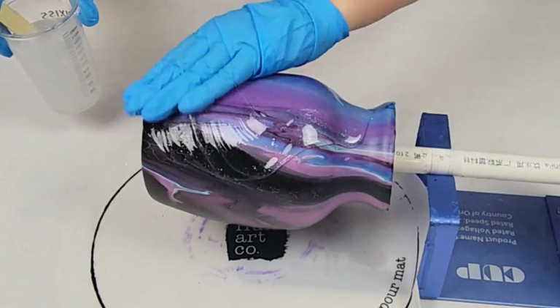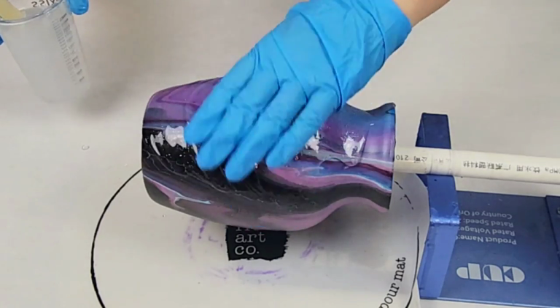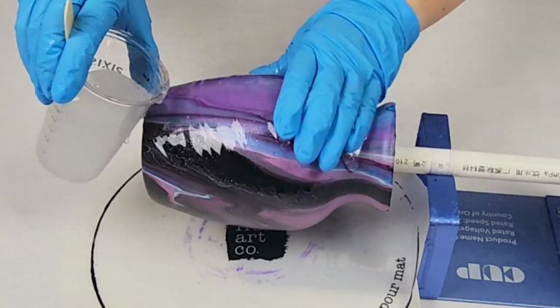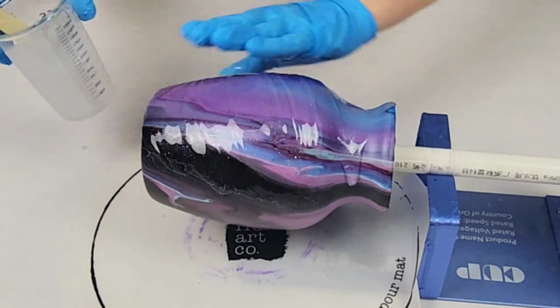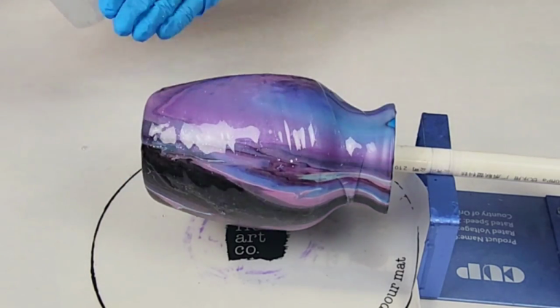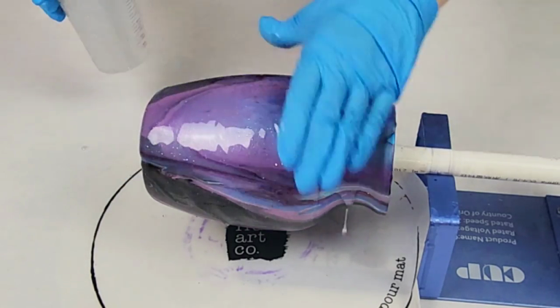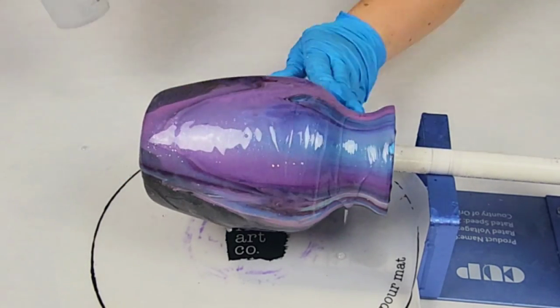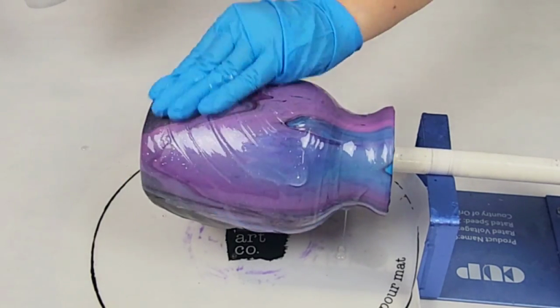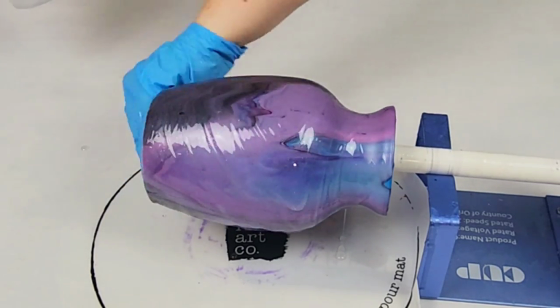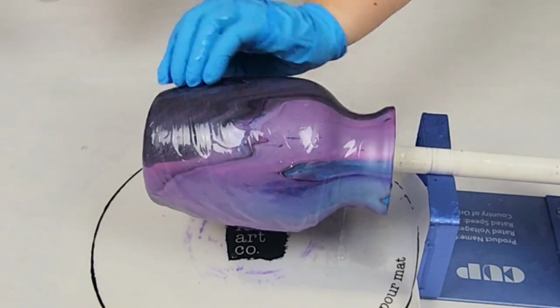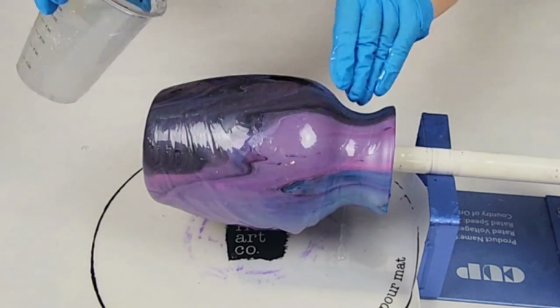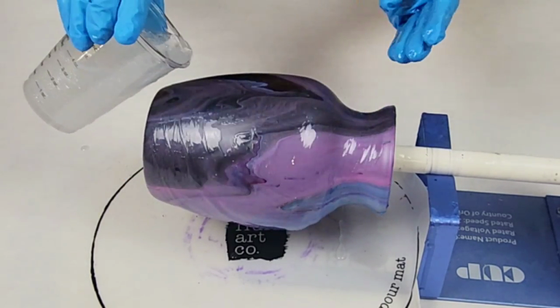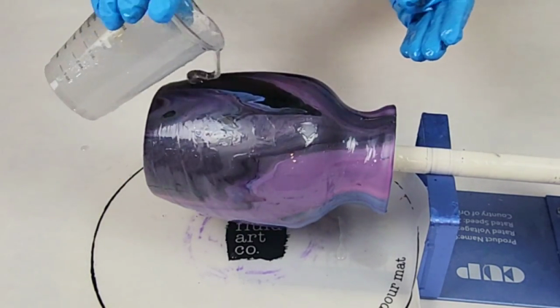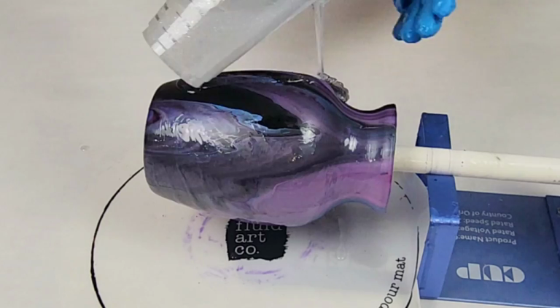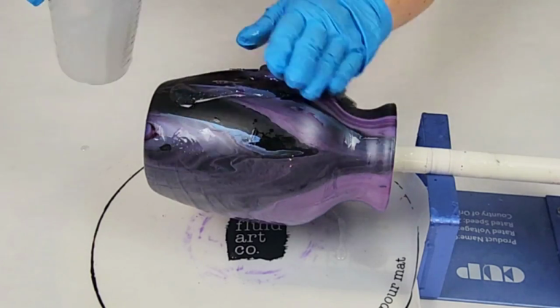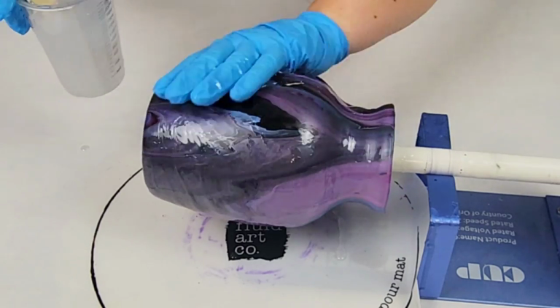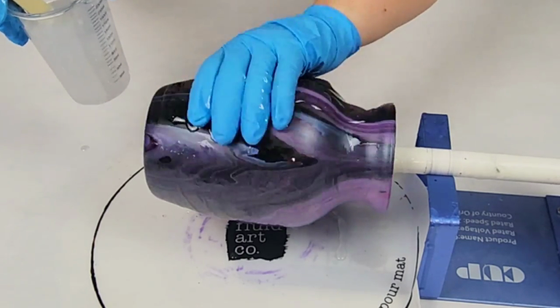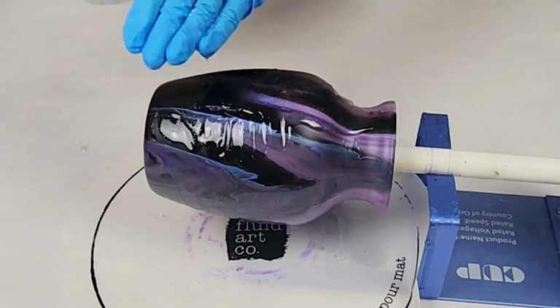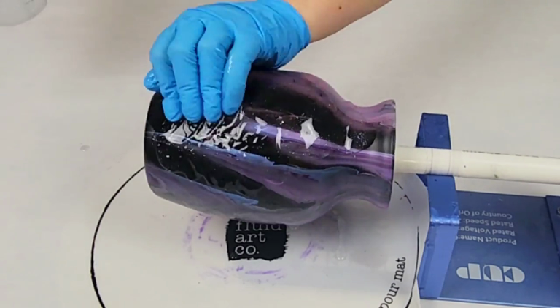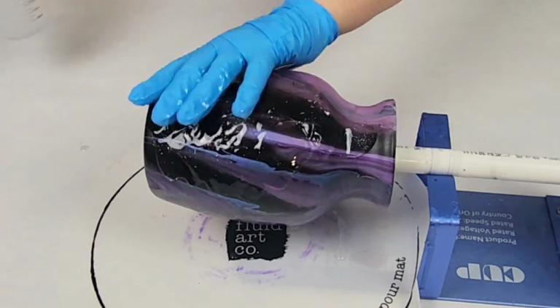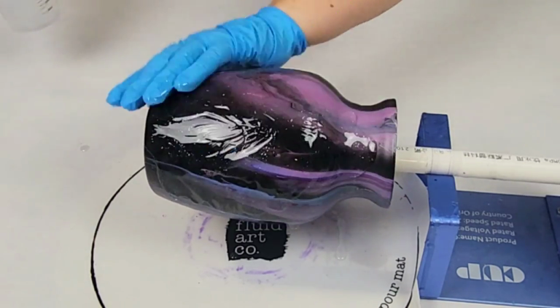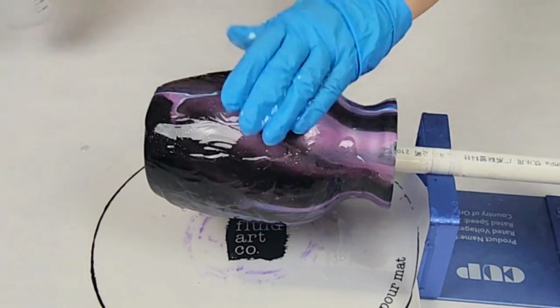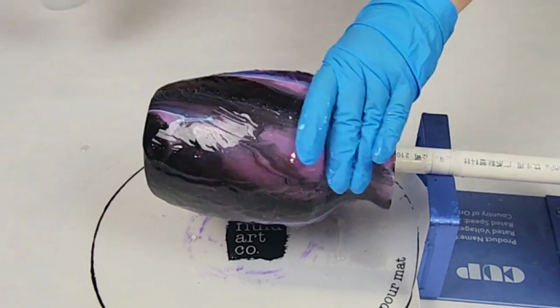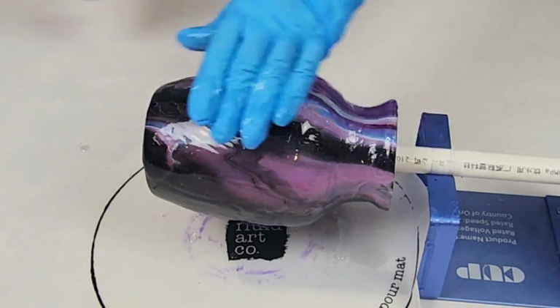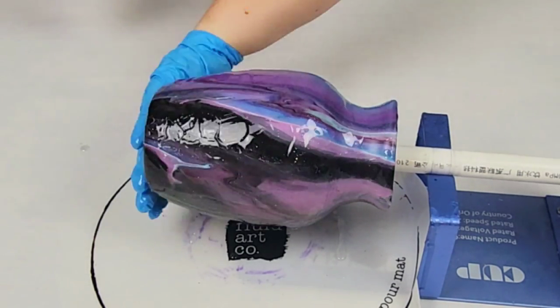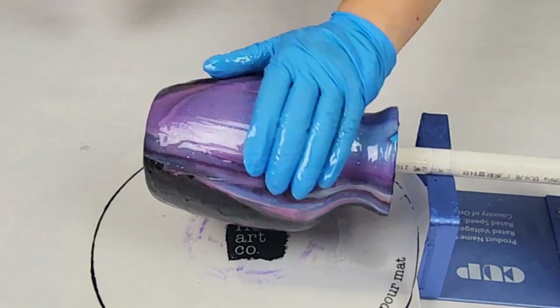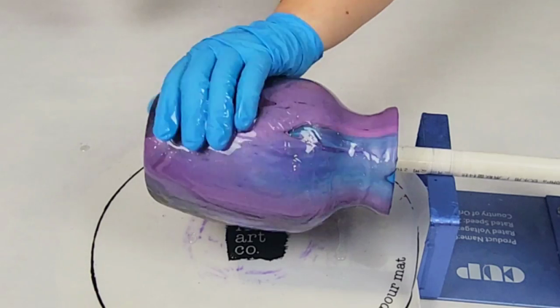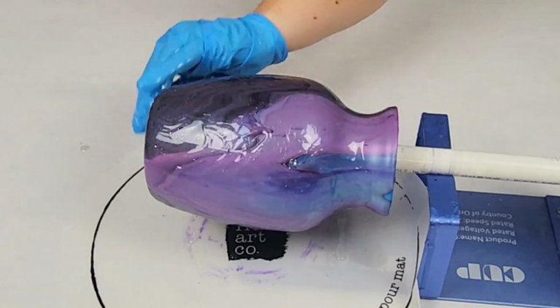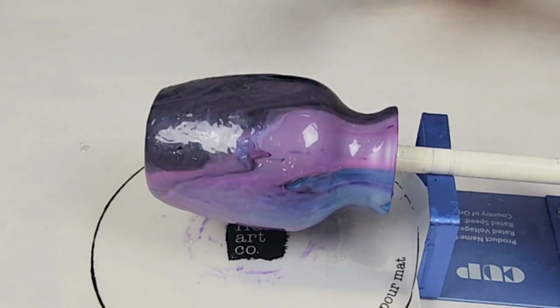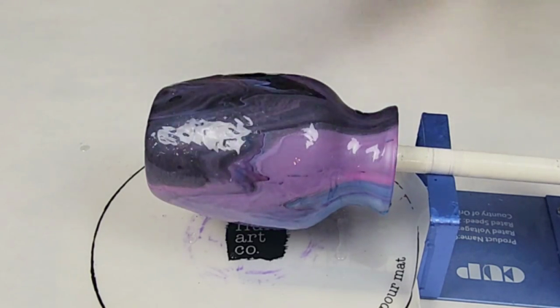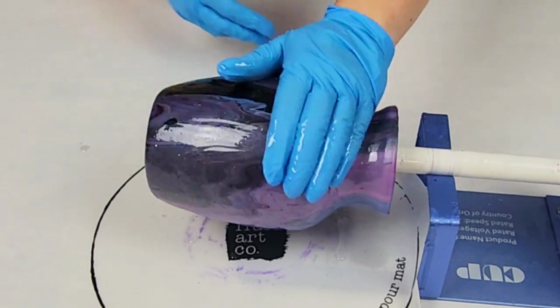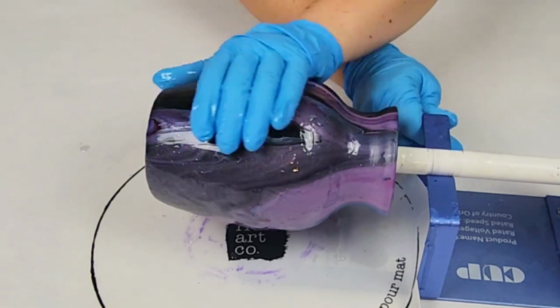Let this fully dry, including letting the vase fully dry. They'll be dry to the touch within about a day, but I let my vases sit for about a week before sealing with resin. Some people like to wait longer — I don't think that's necessary.